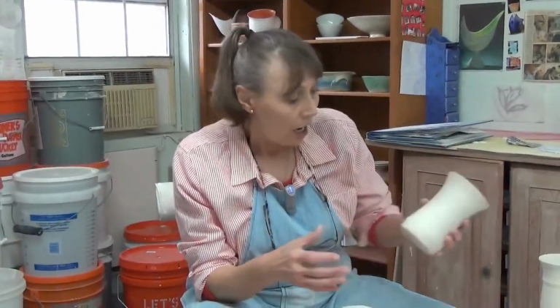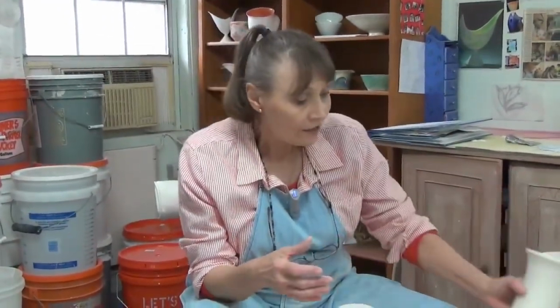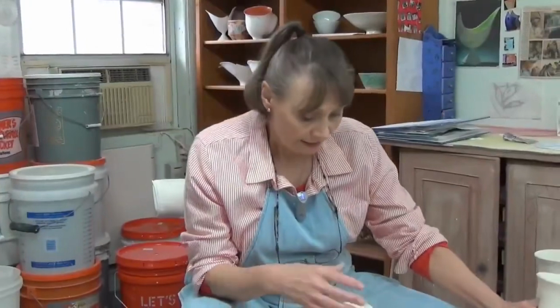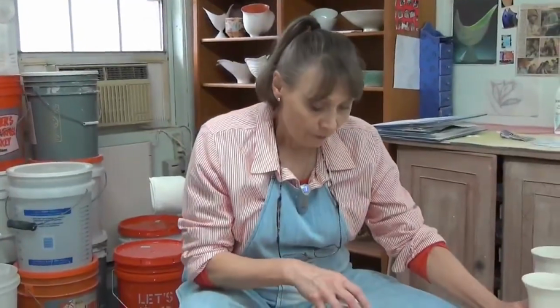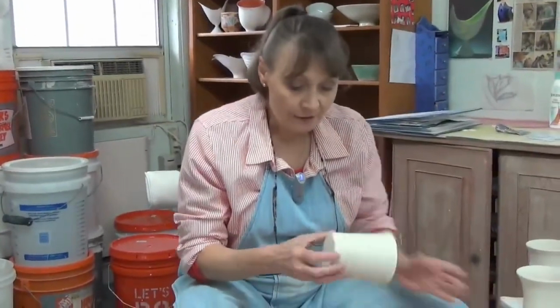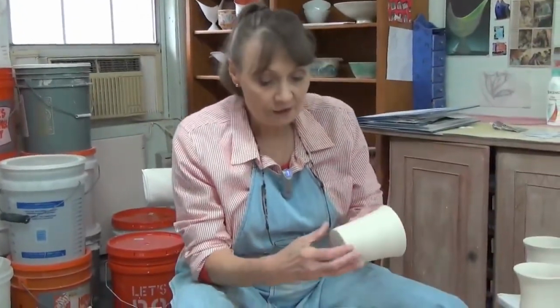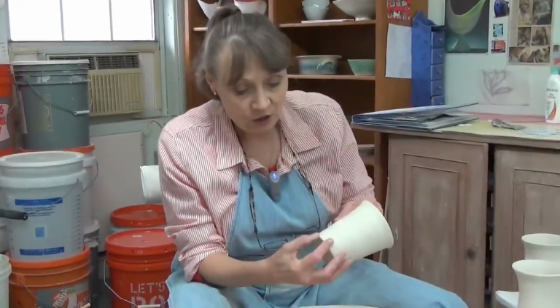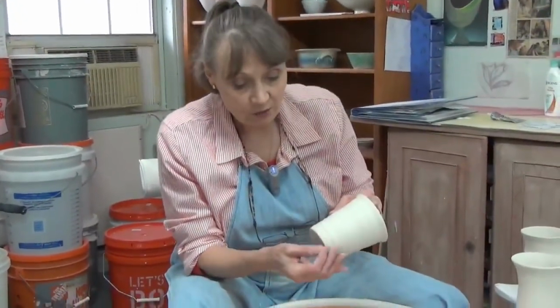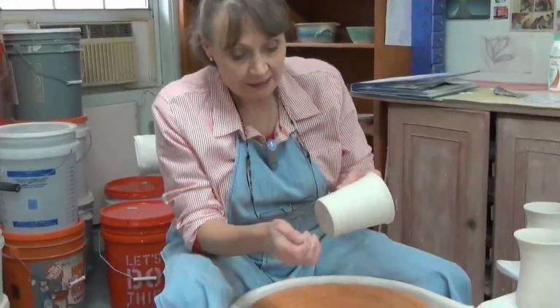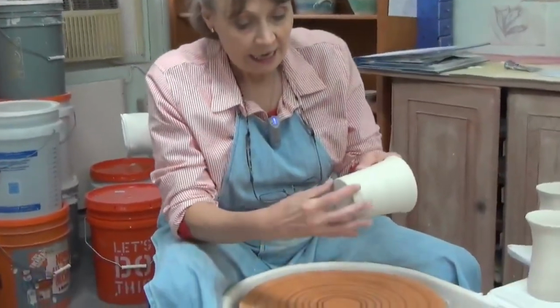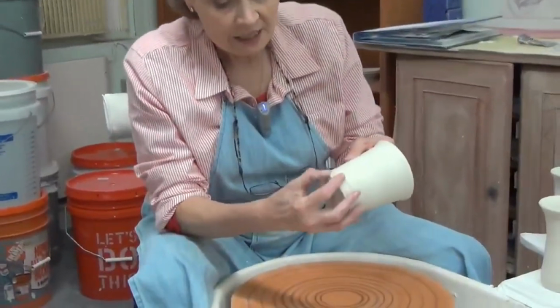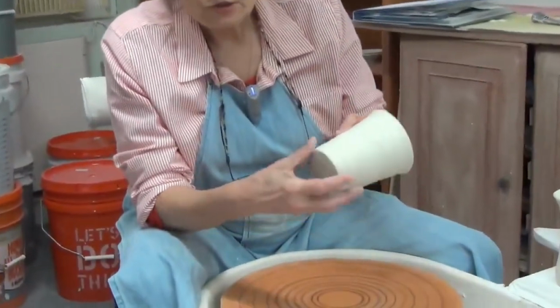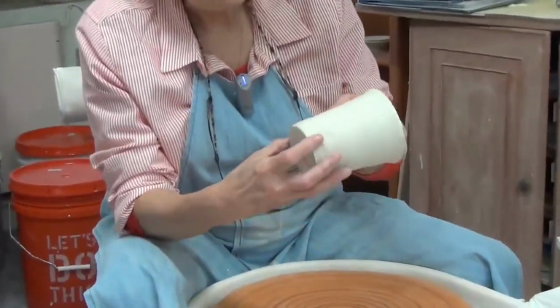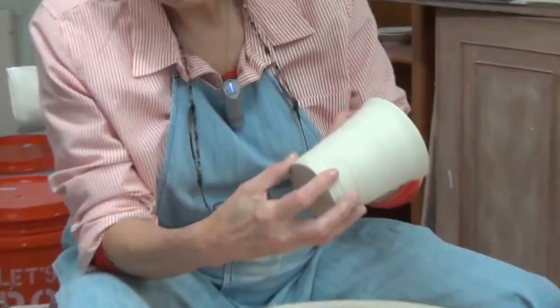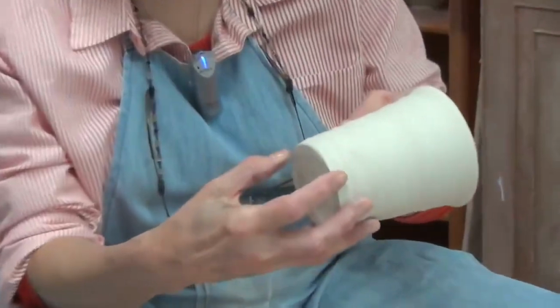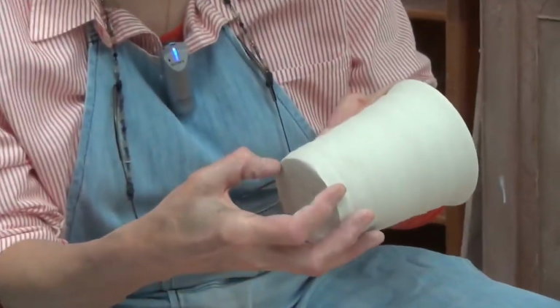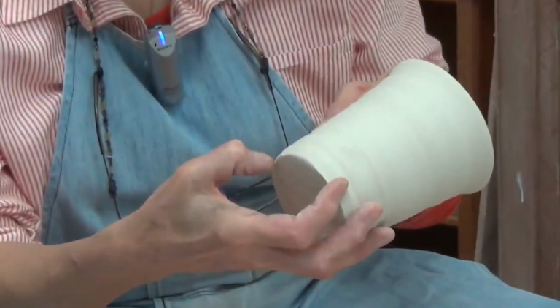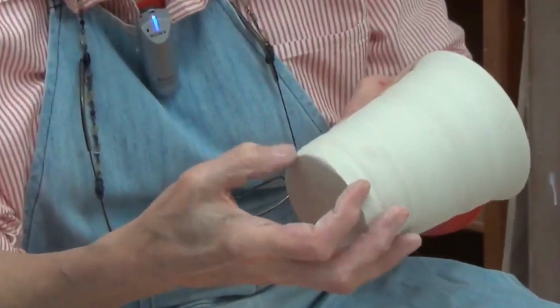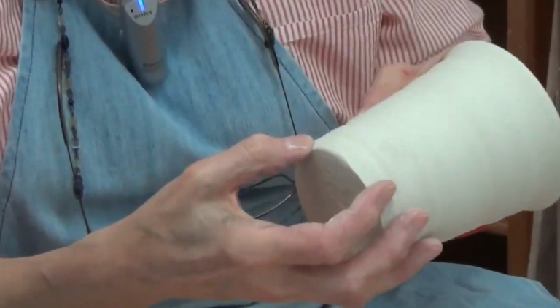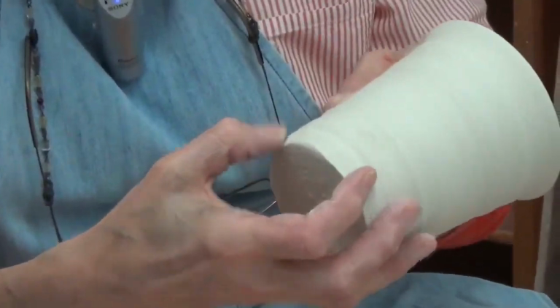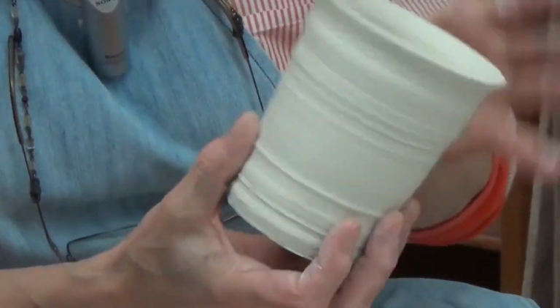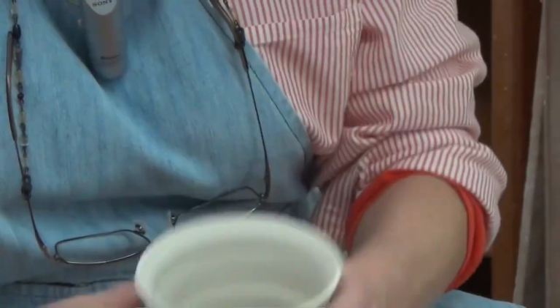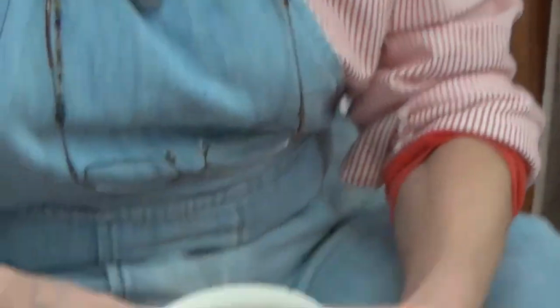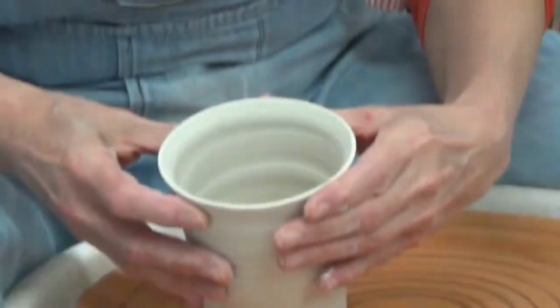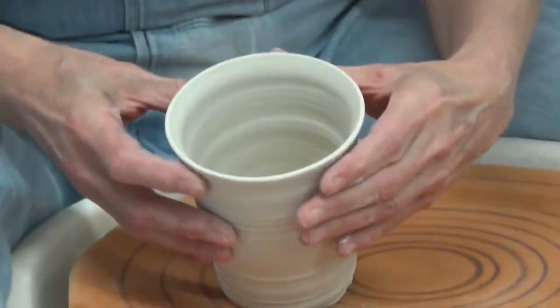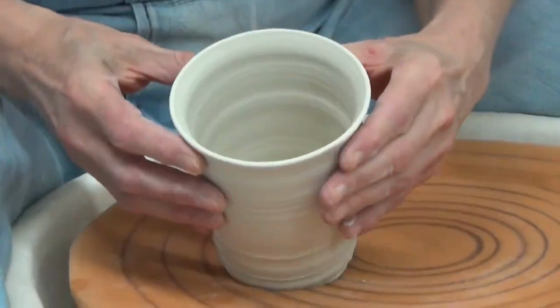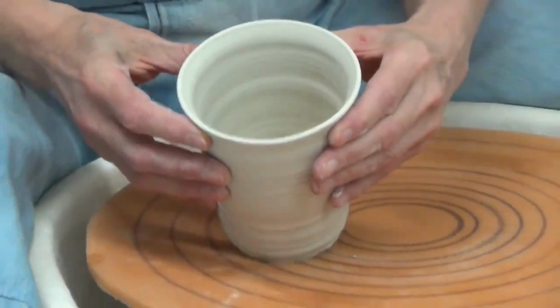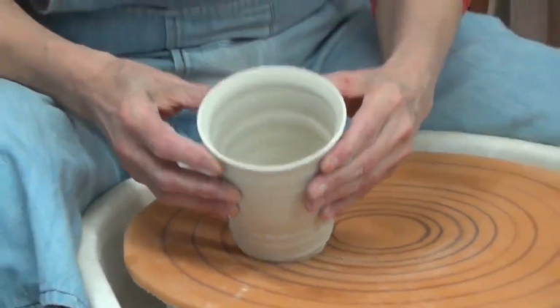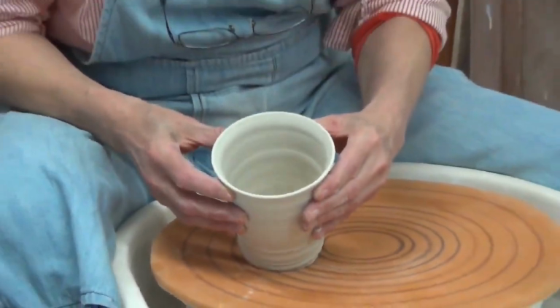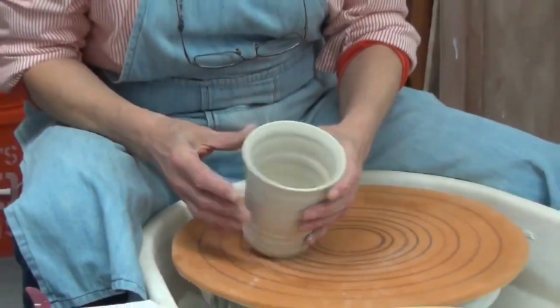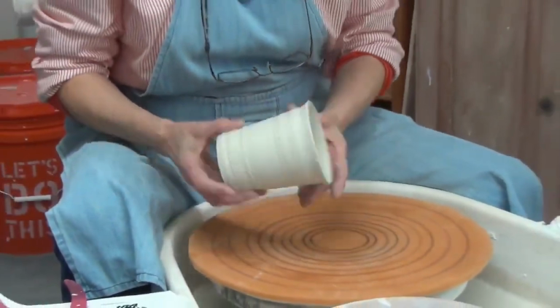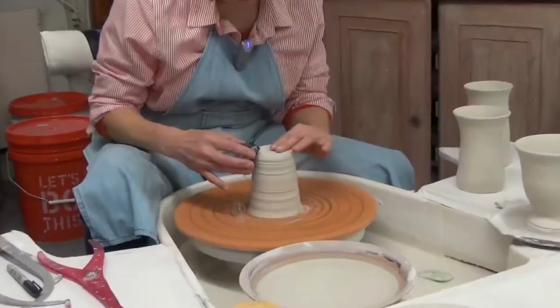On the other end, if a piece is fairly dry — this one appears to be dry, and it's dry enough for me to trim it at this stage. The piece is not wiggly at all; it's a sturdy, strong piece at the moment.